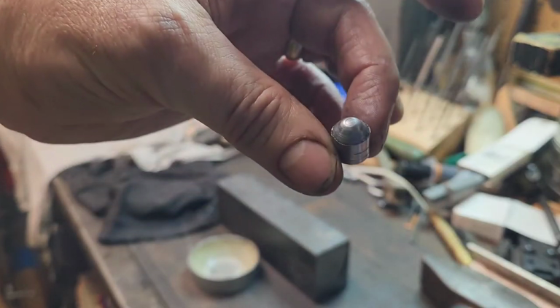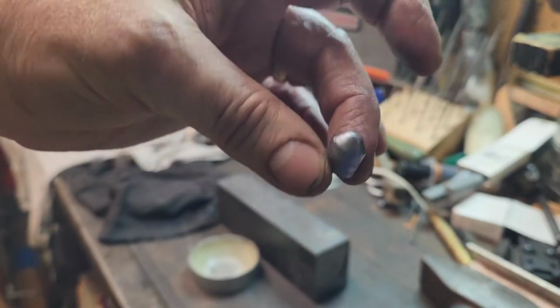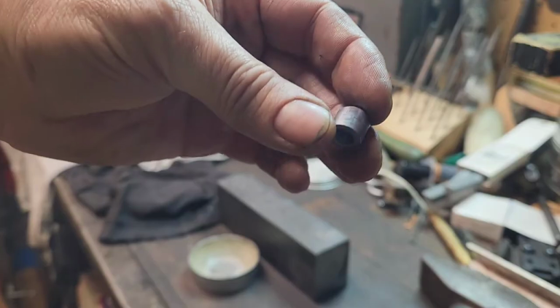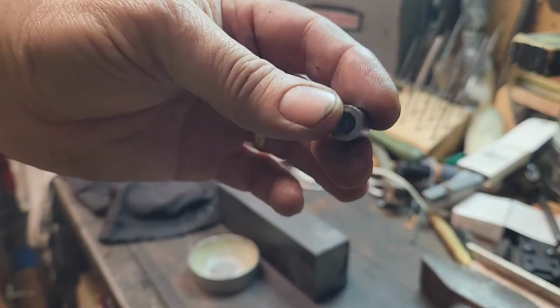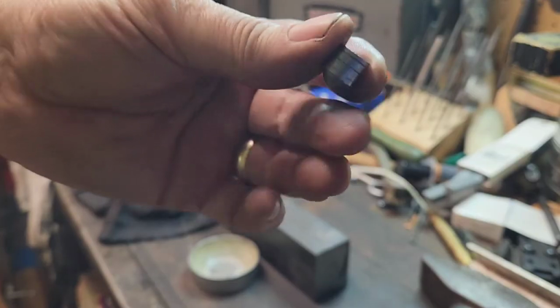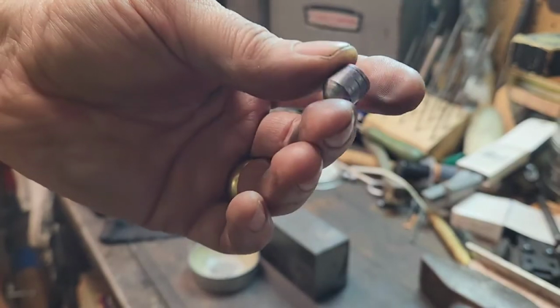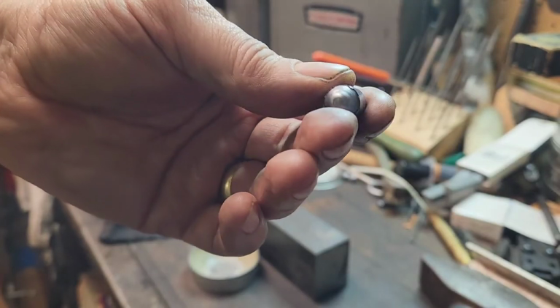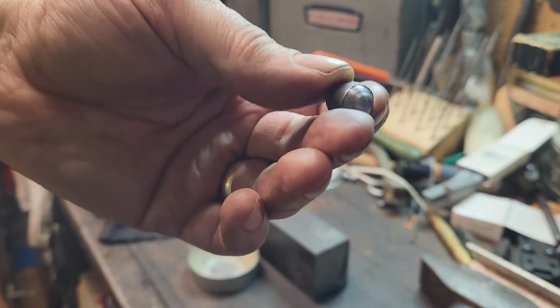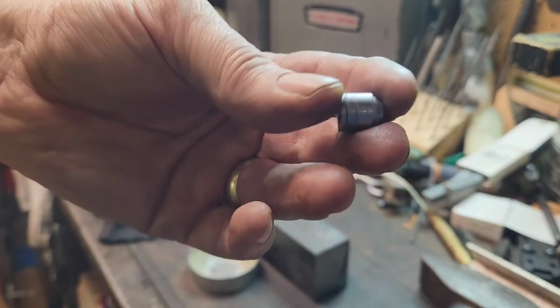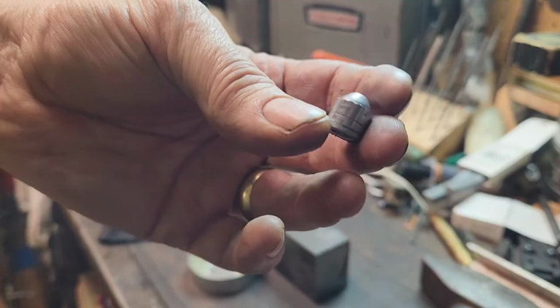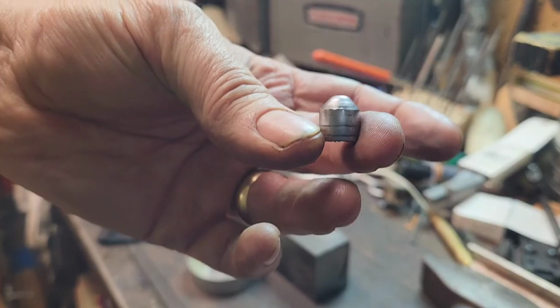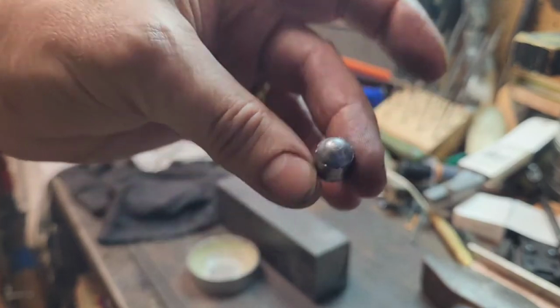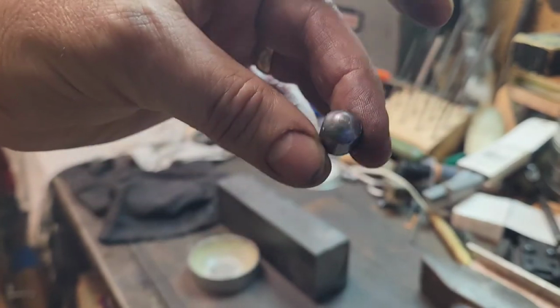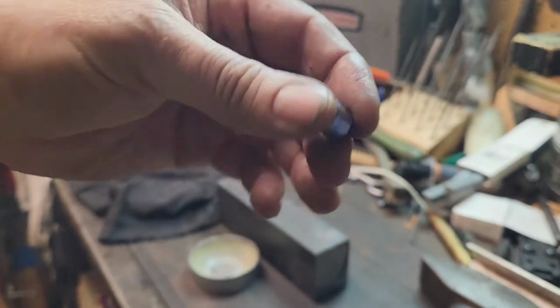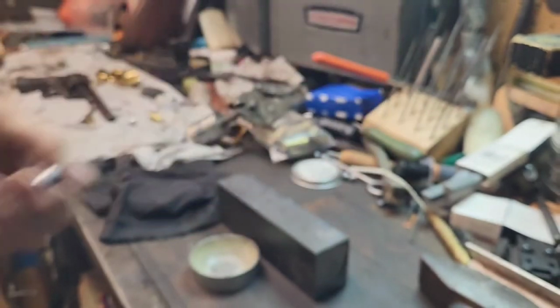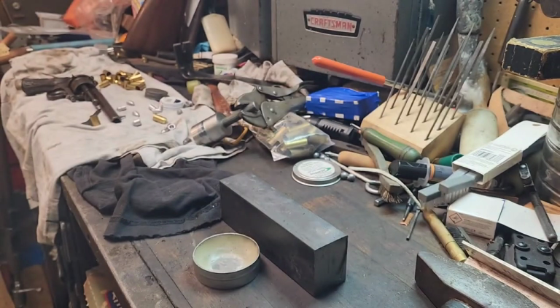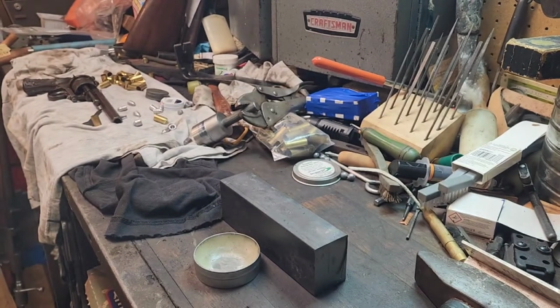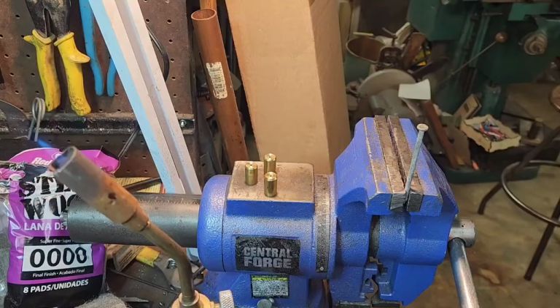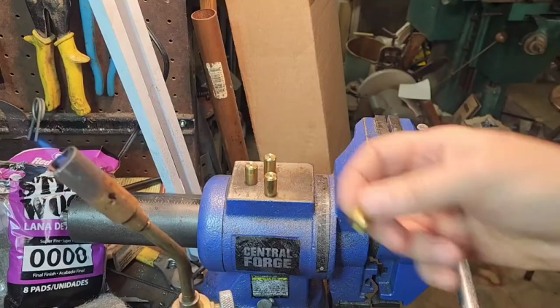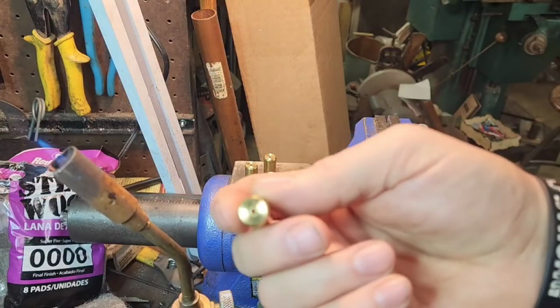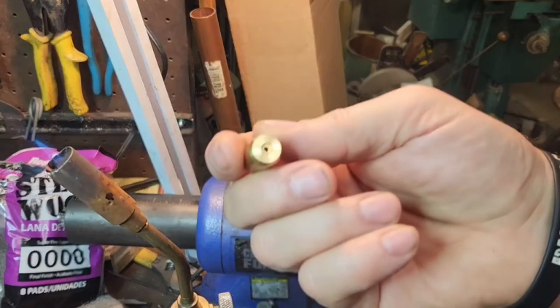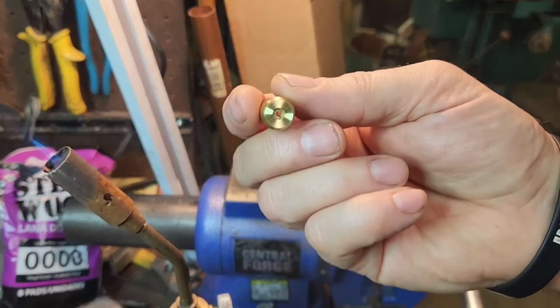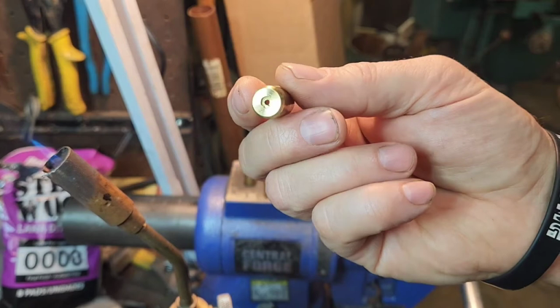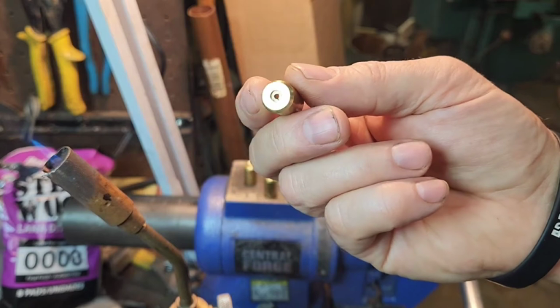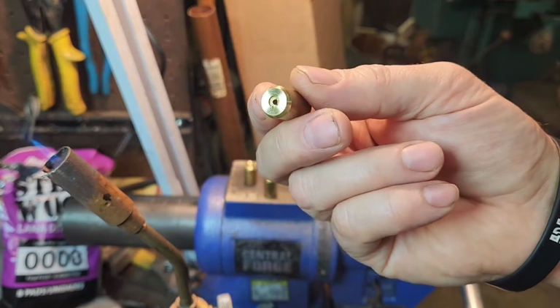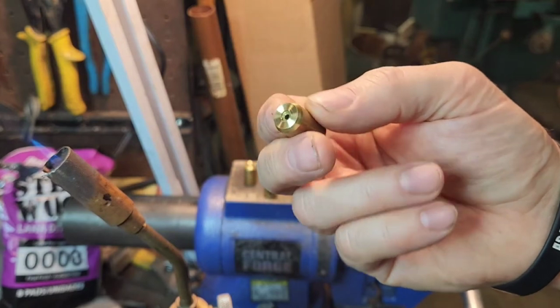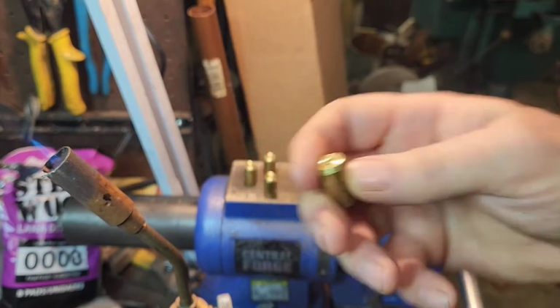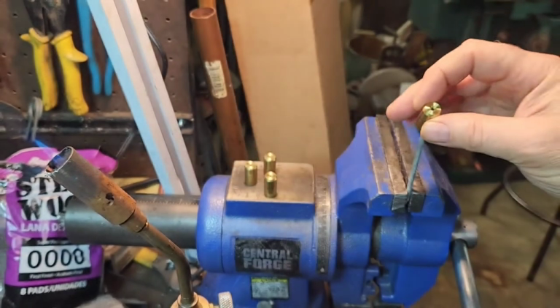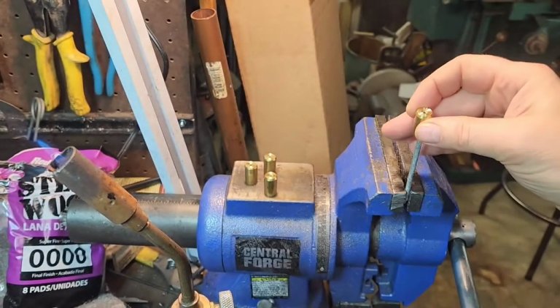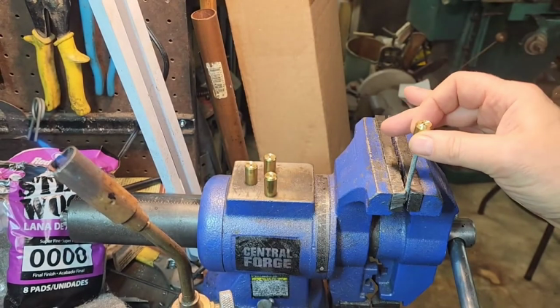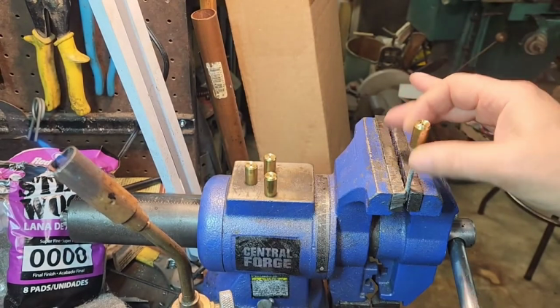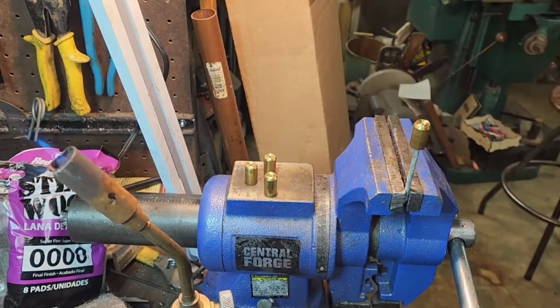A mold would probably be quicker, but this will do for now. The next step will be filling in the flash hole with a little bit of solder.